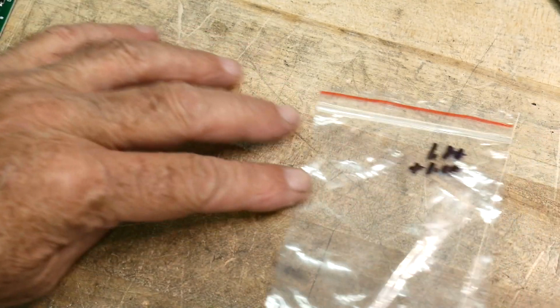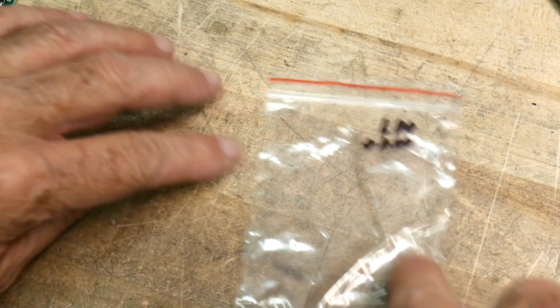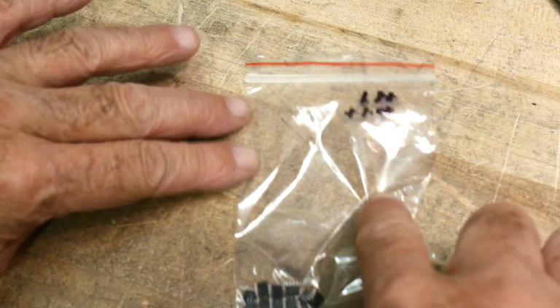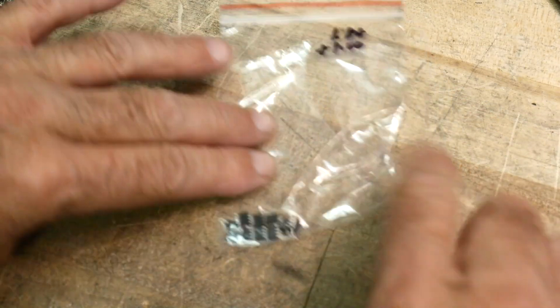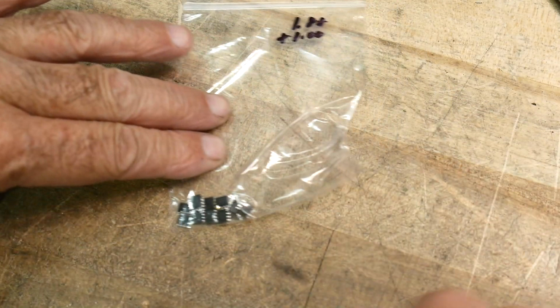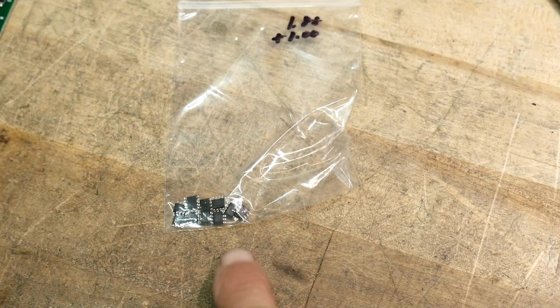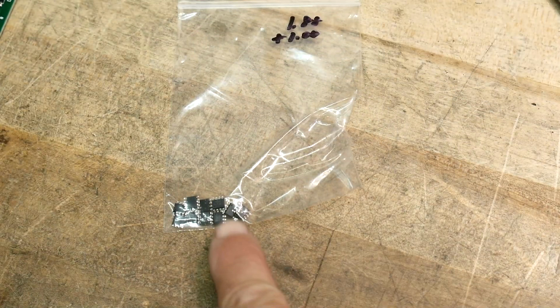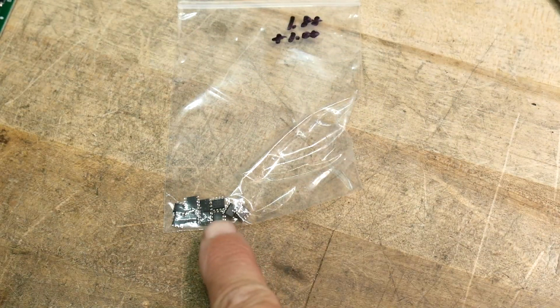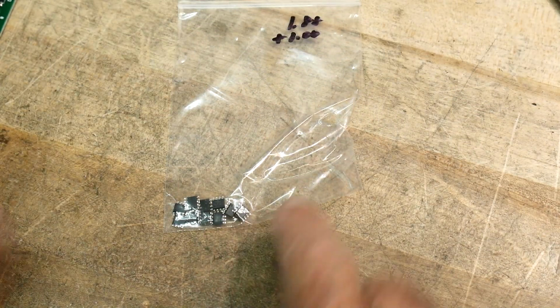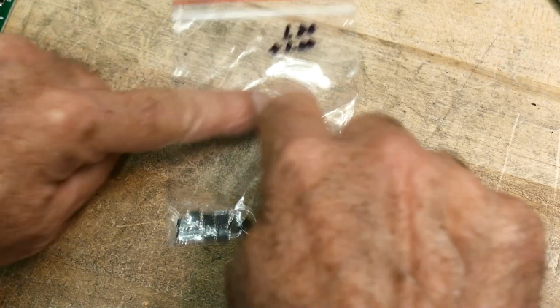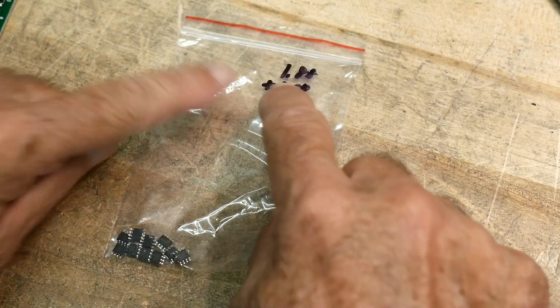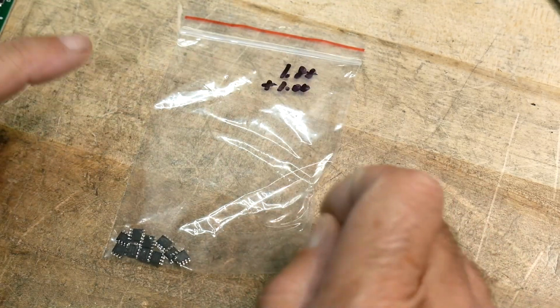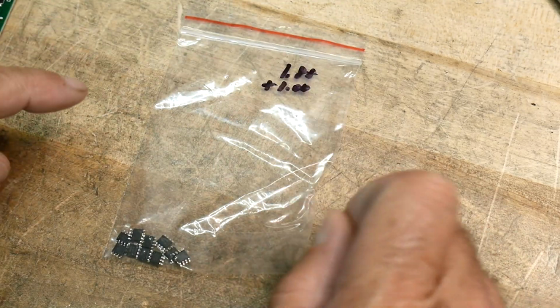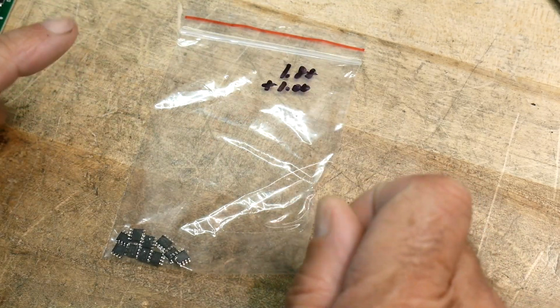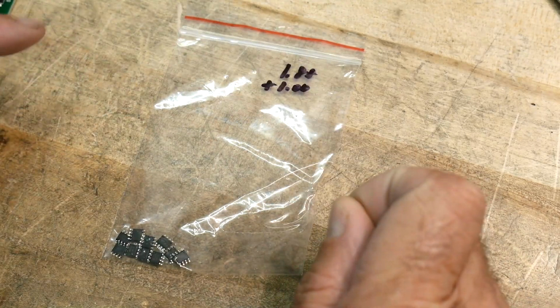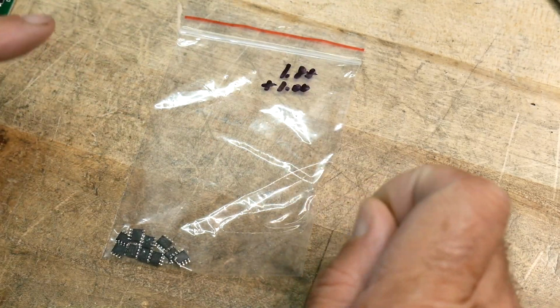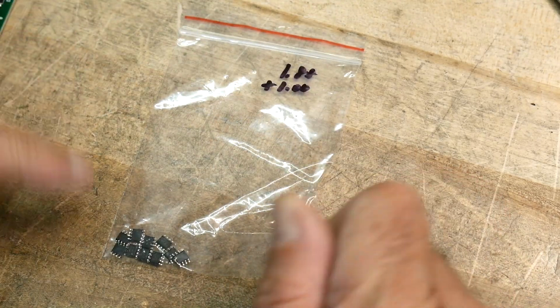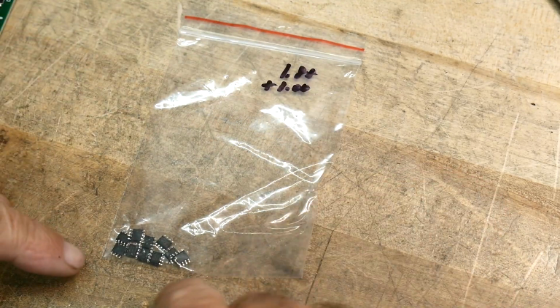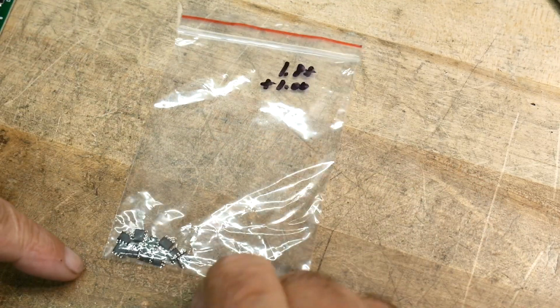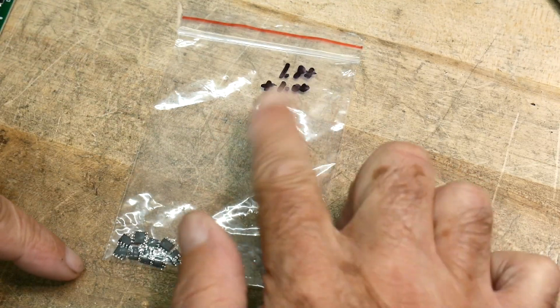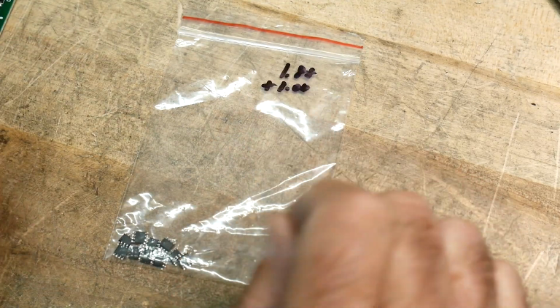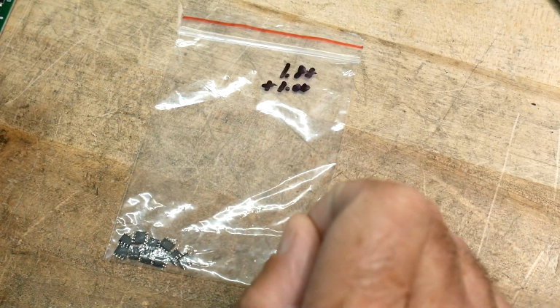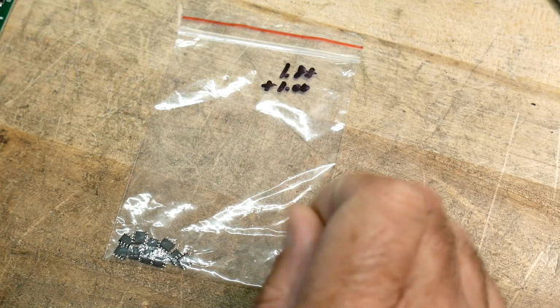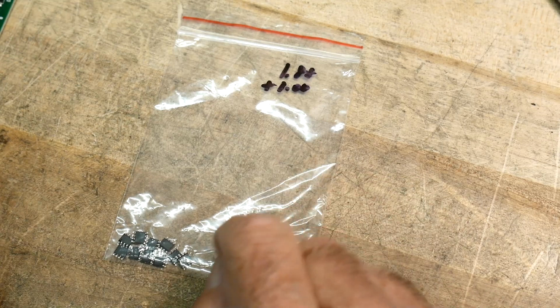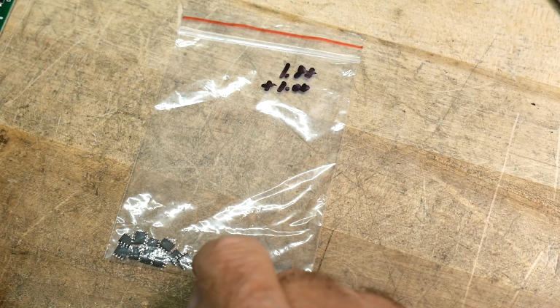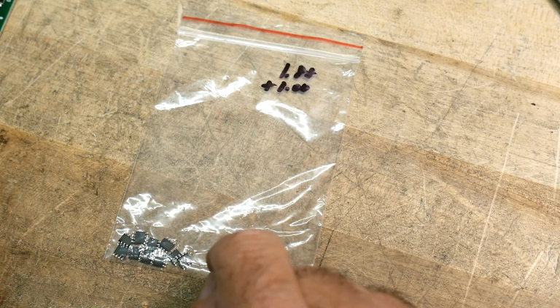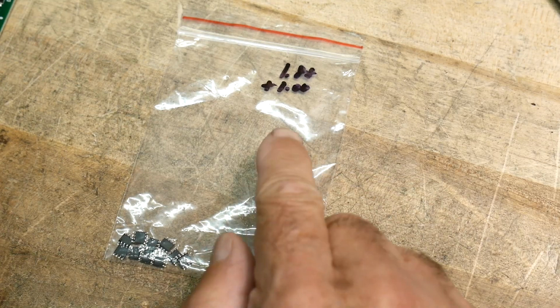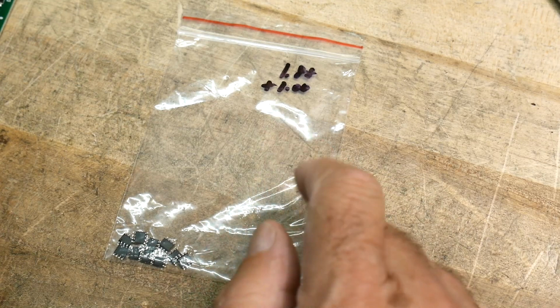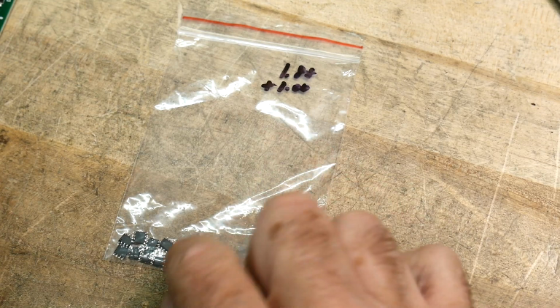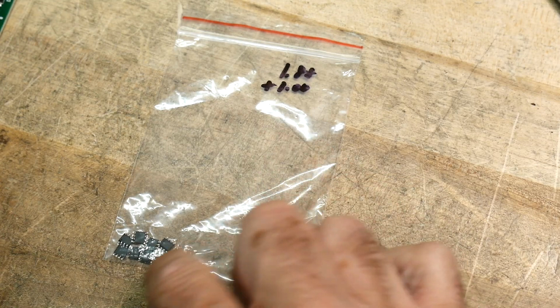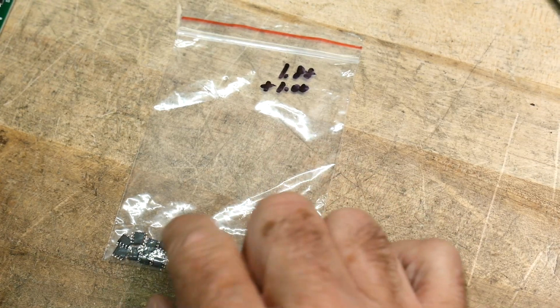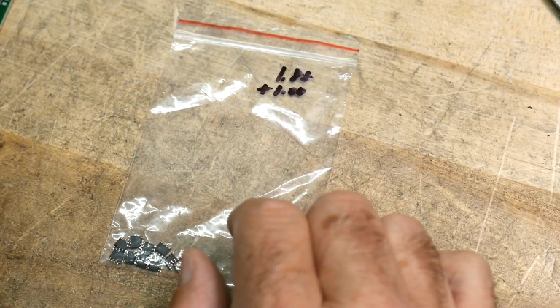I bought 10 of them for $1.88 — so 18 cents each — plus a dollar shipping. So $1.88 plus a dollar, I got 10 little parts.